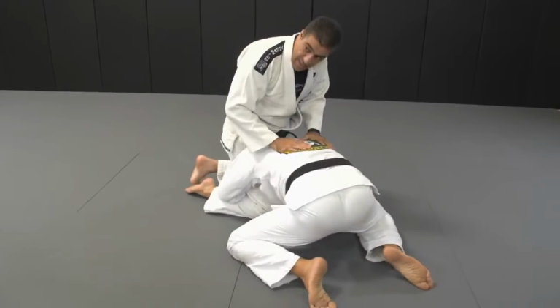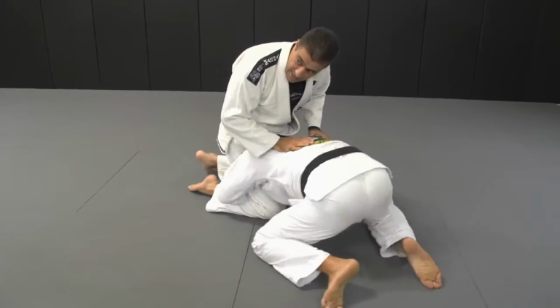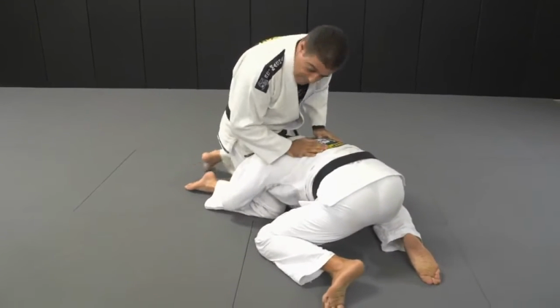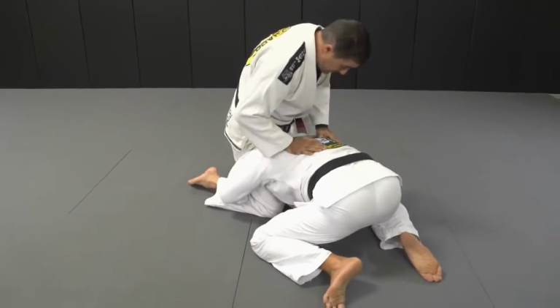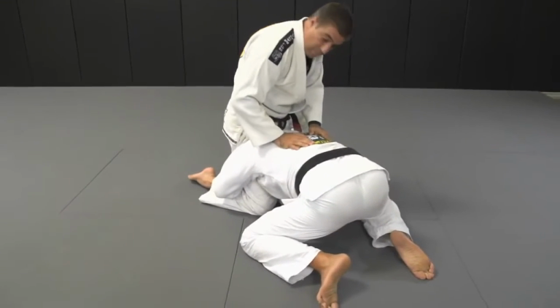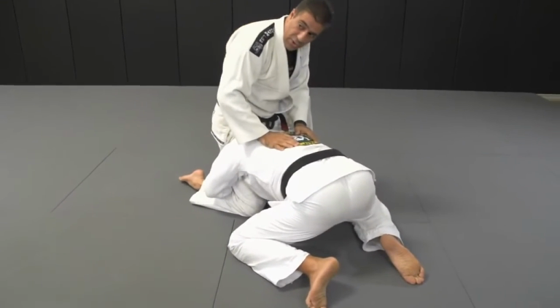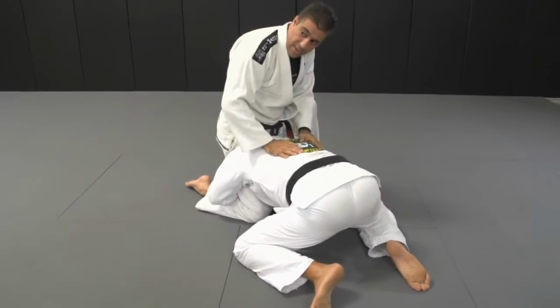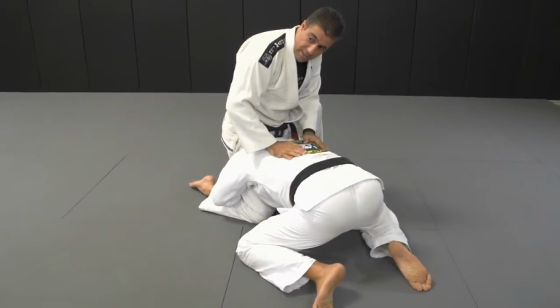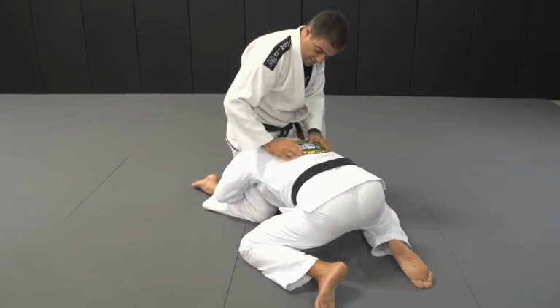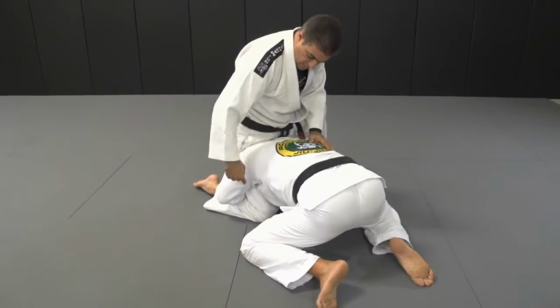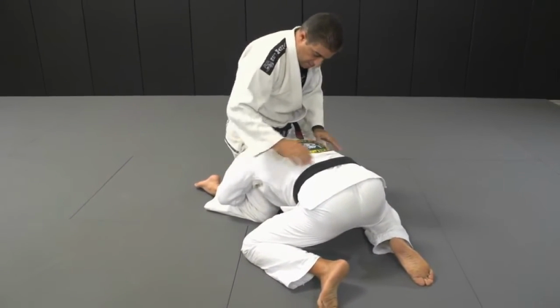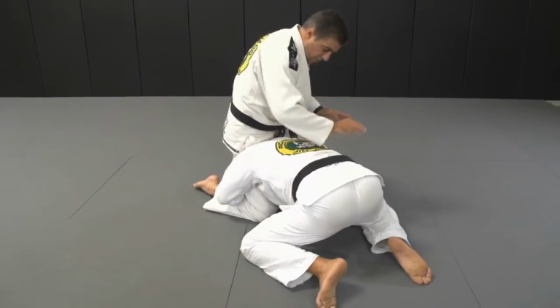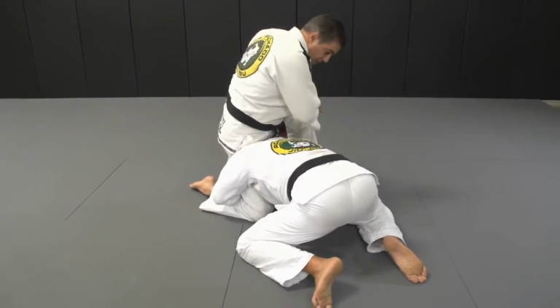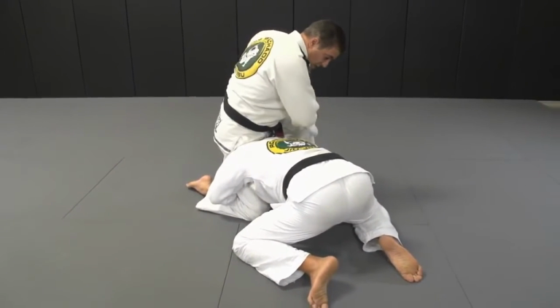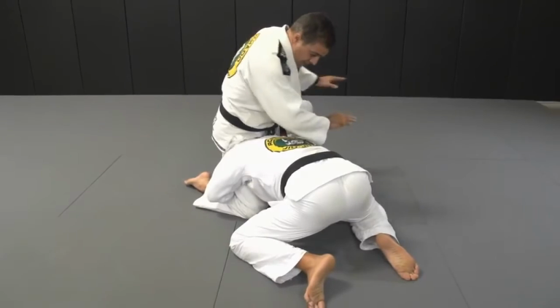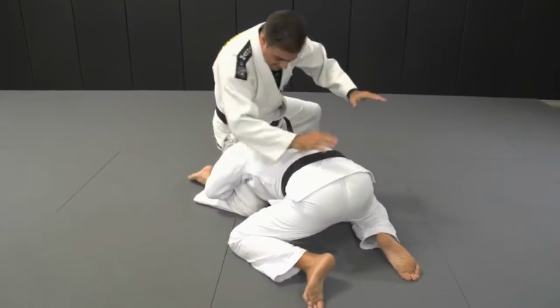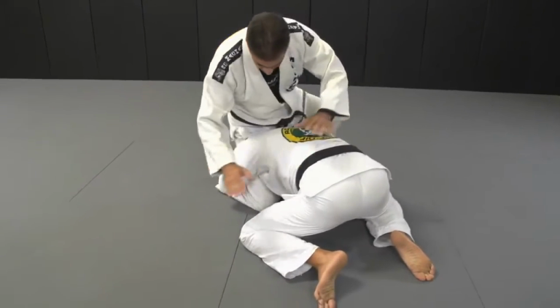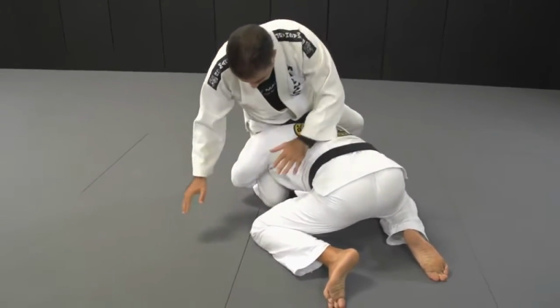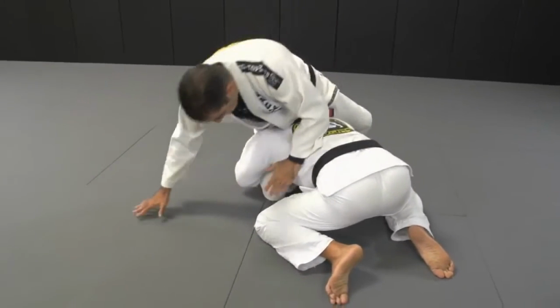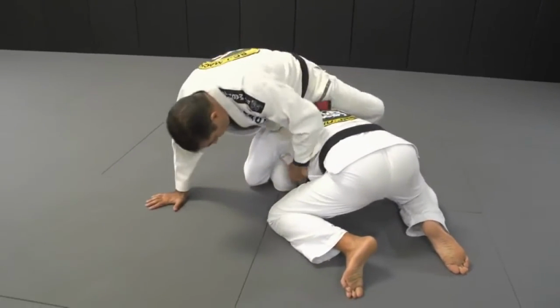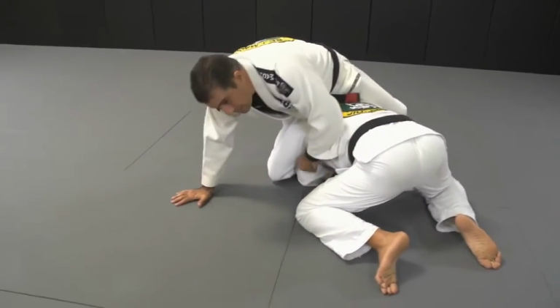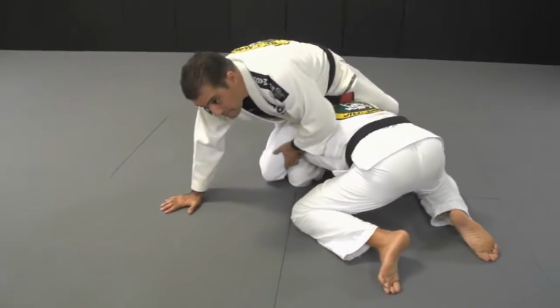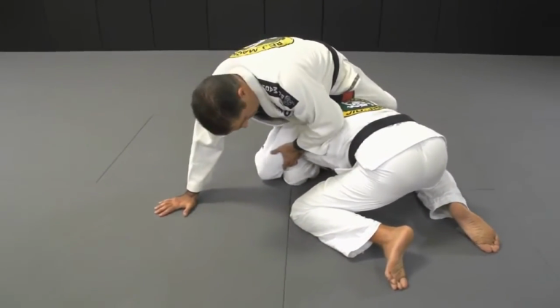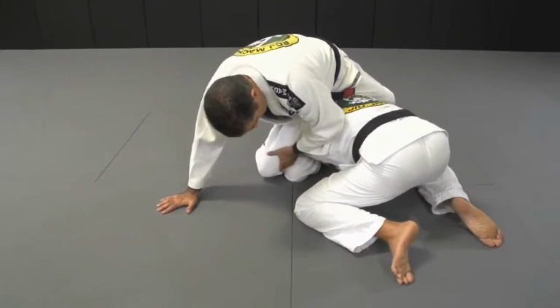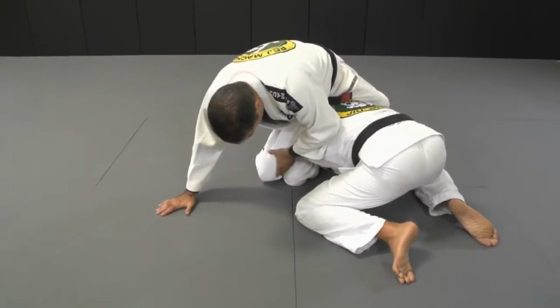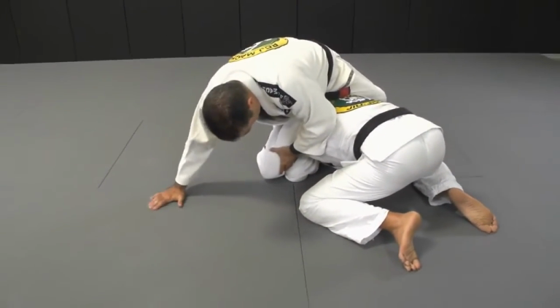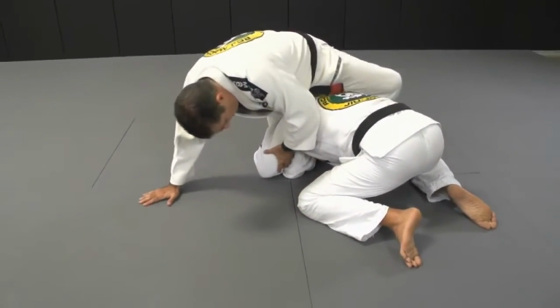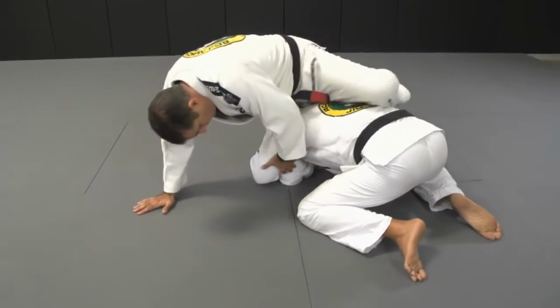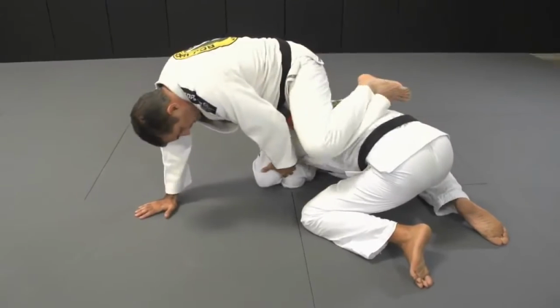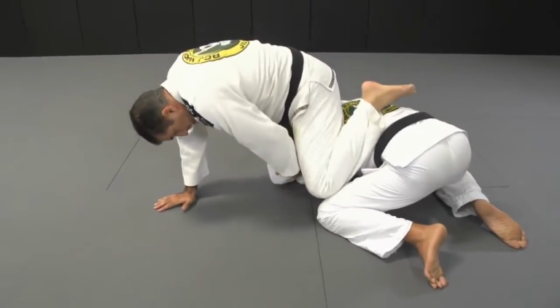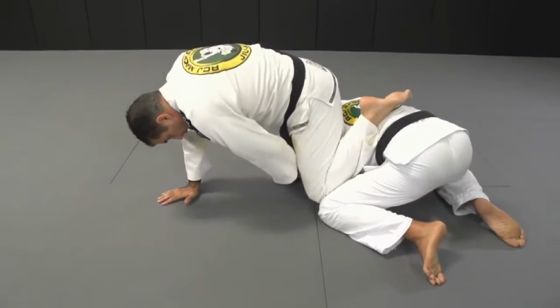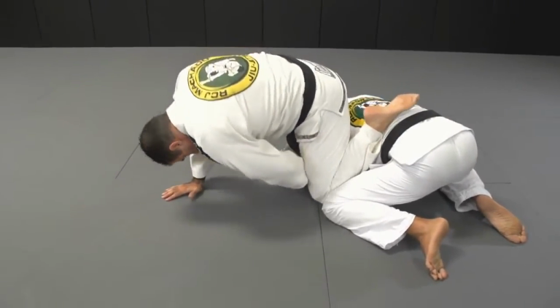Base. Post. Now here I pivot on the knee — as I pivot, I bring this foot in. Then I control the arm here, bring the knee in. Now I crunch.